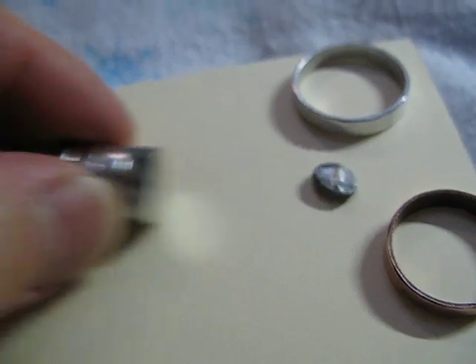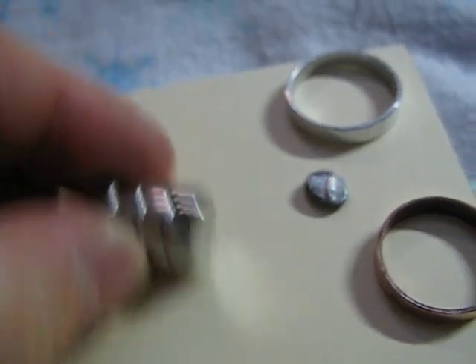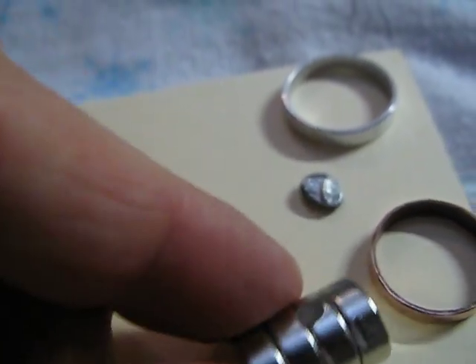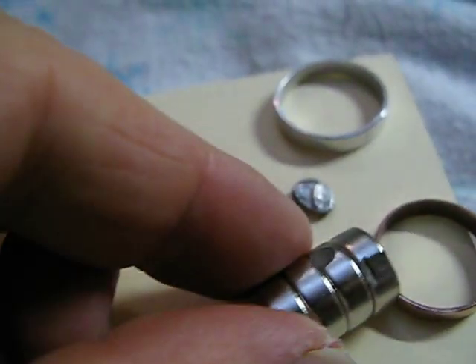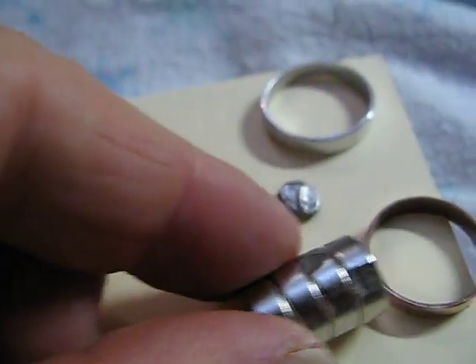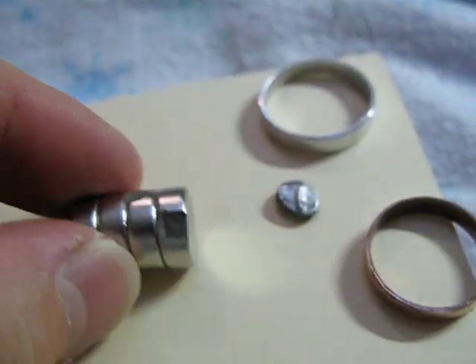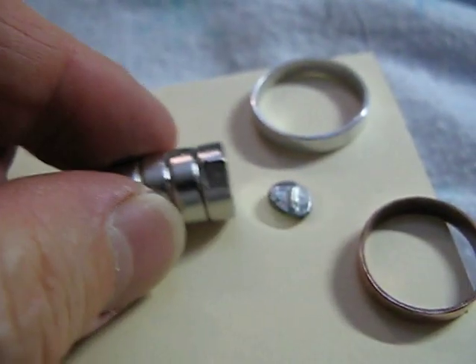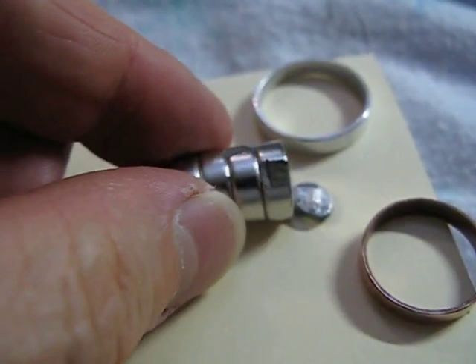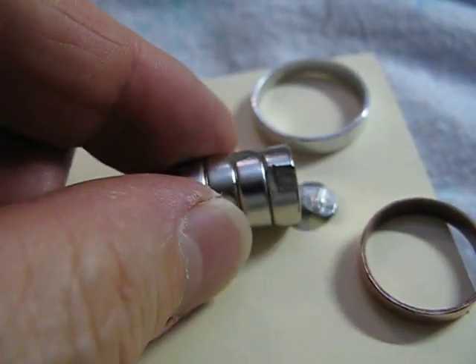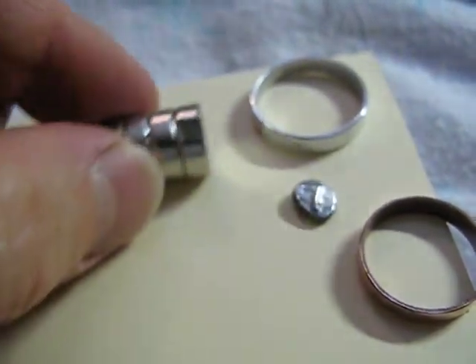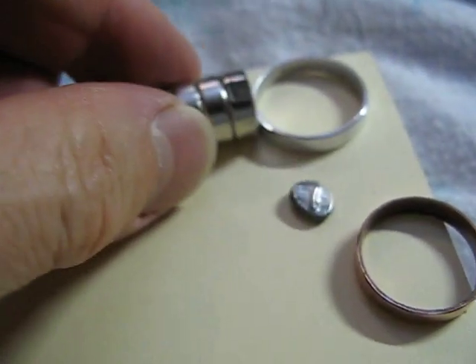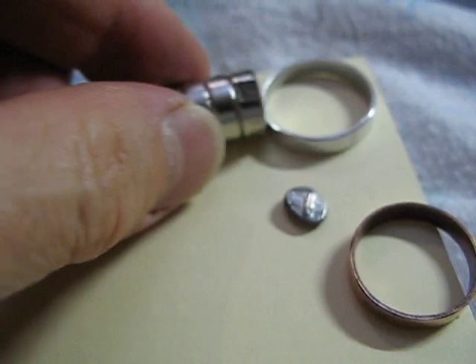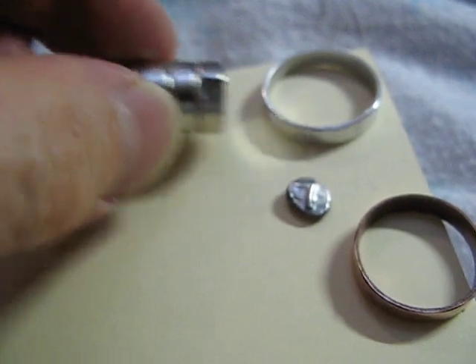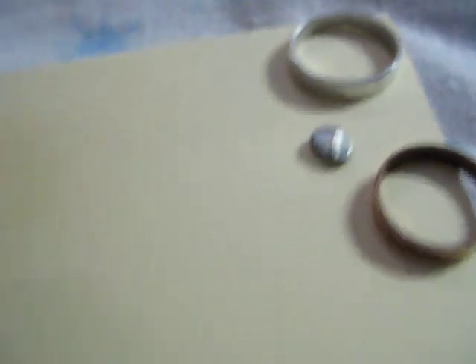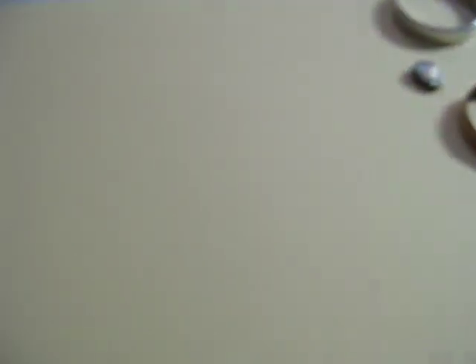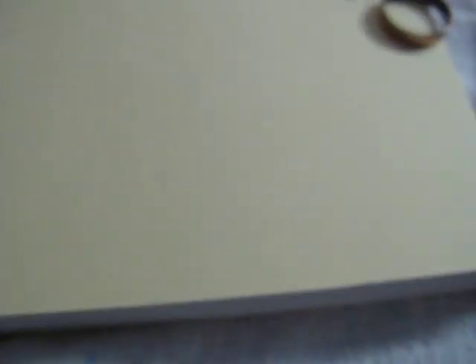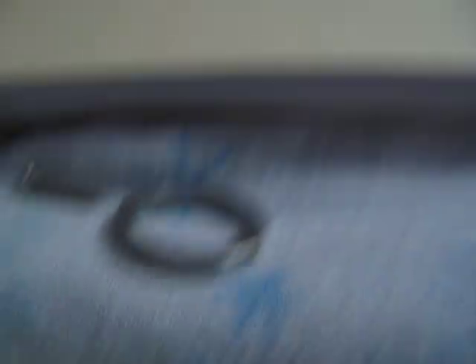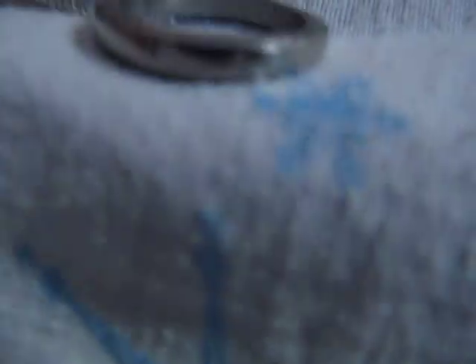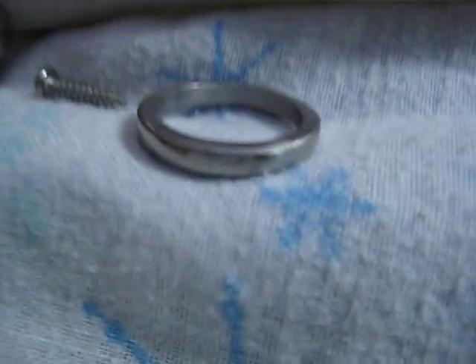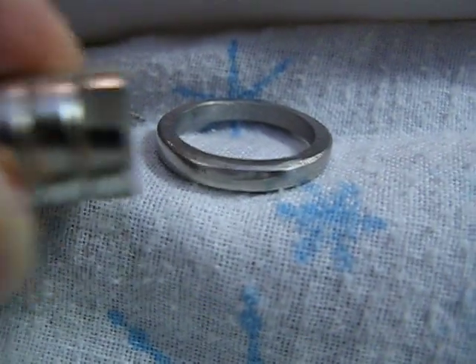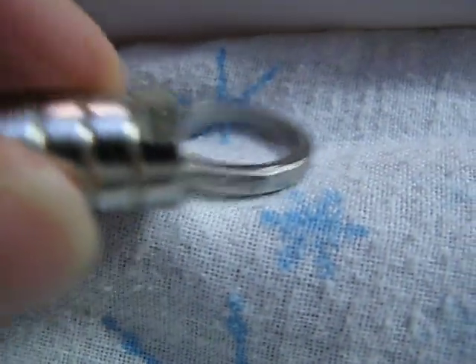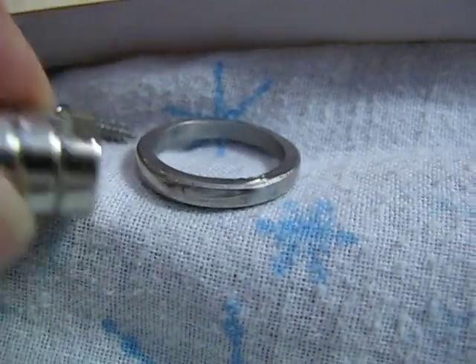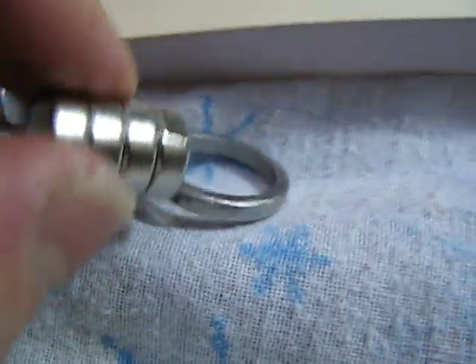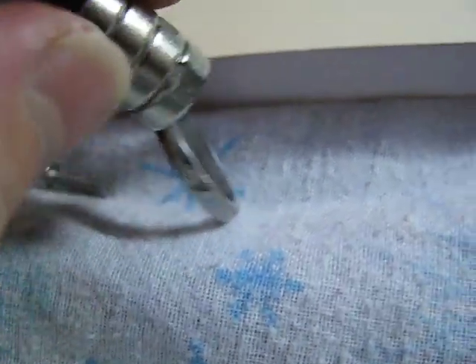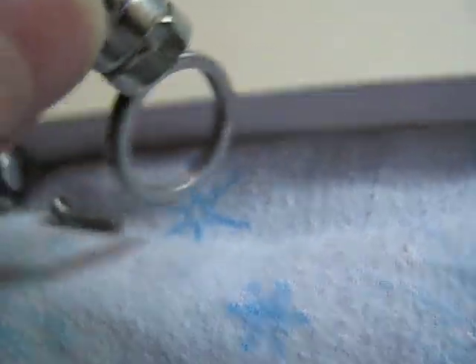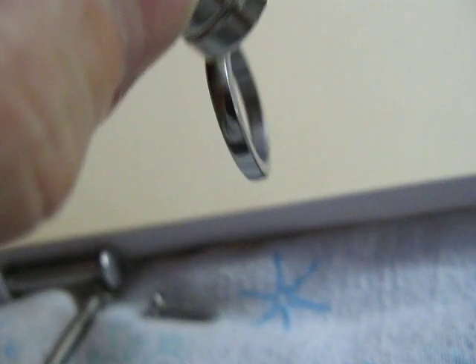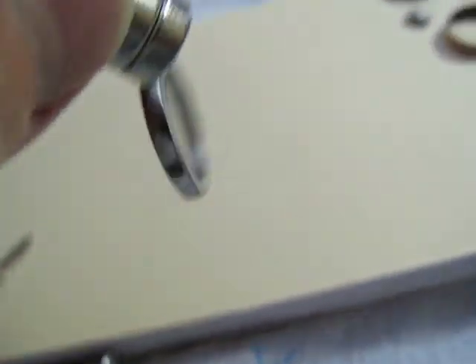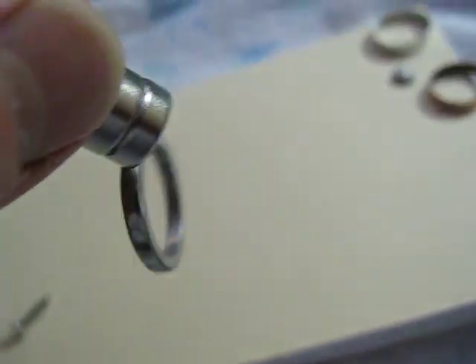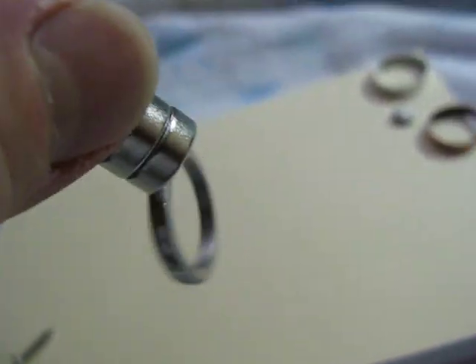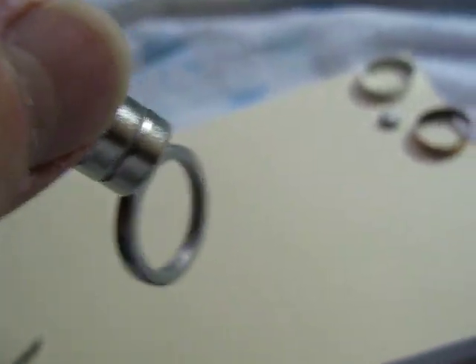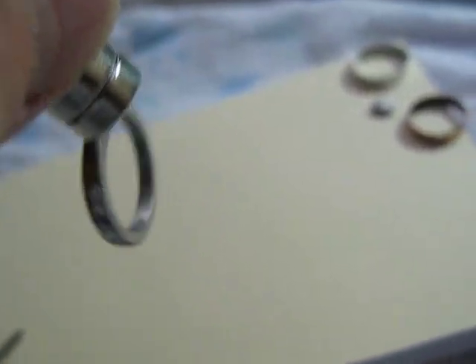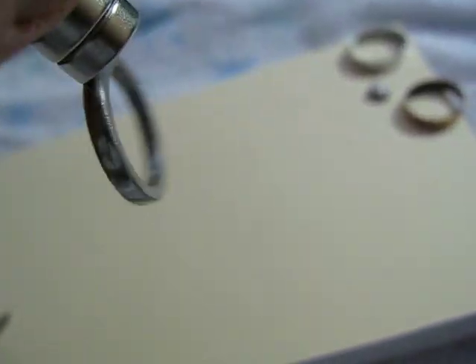Copper. Zinc. Aluminum. Stainless. Thanks for watching.